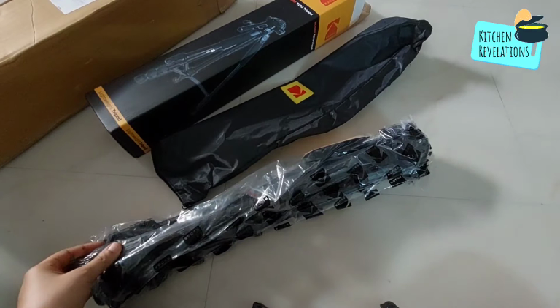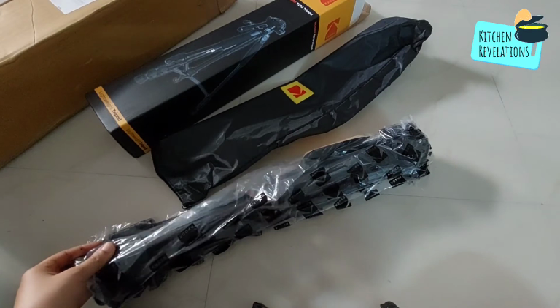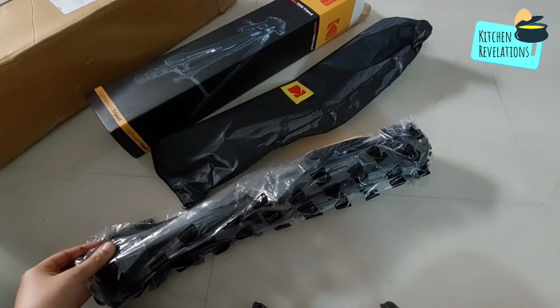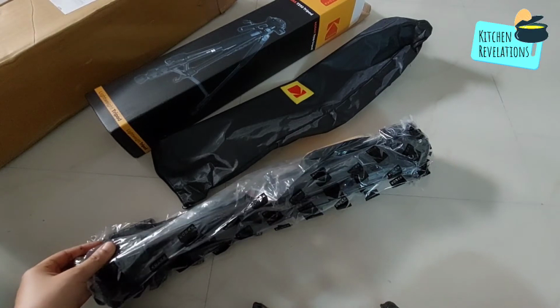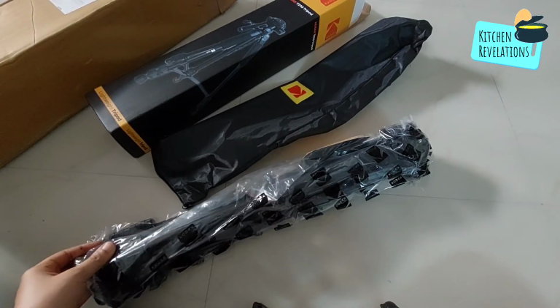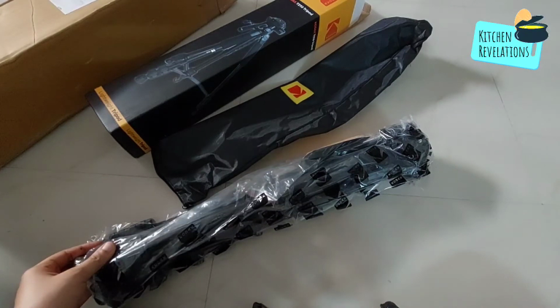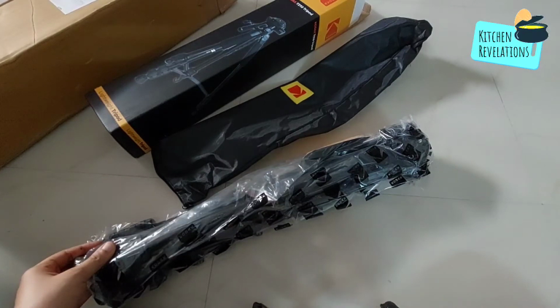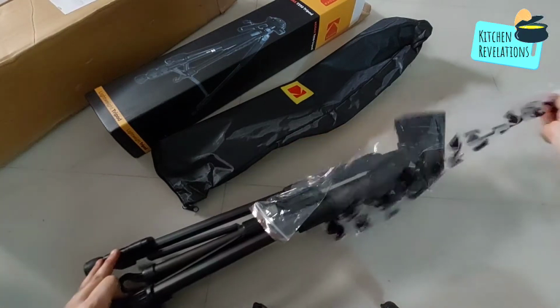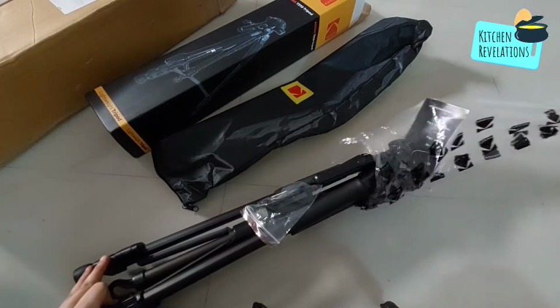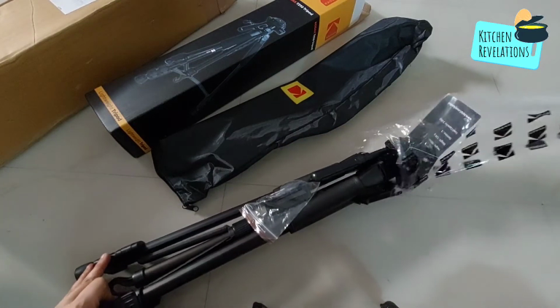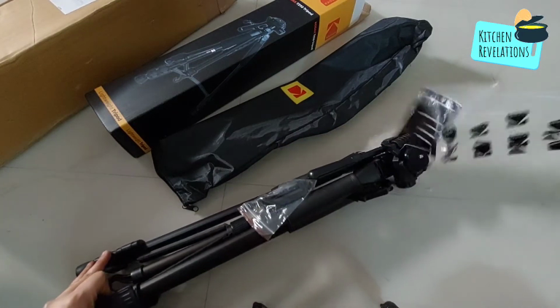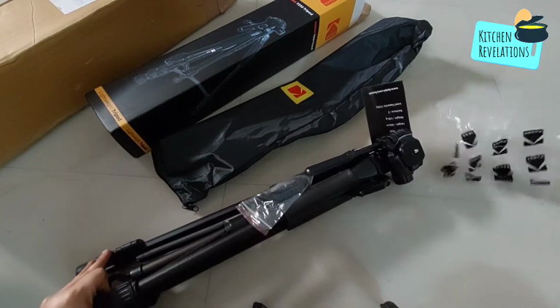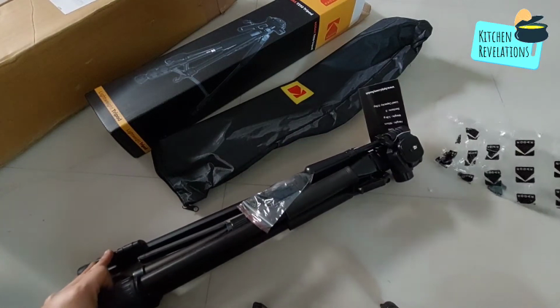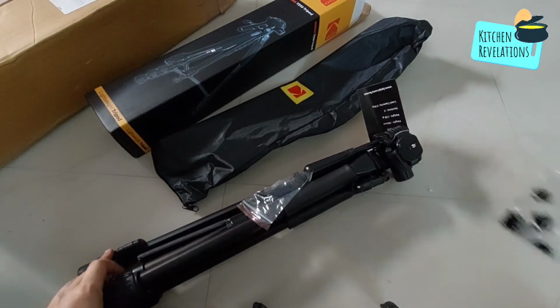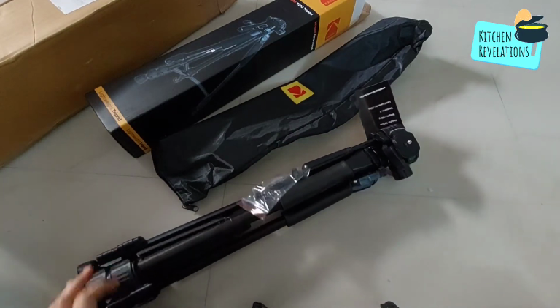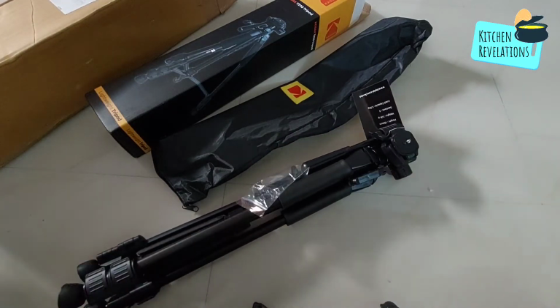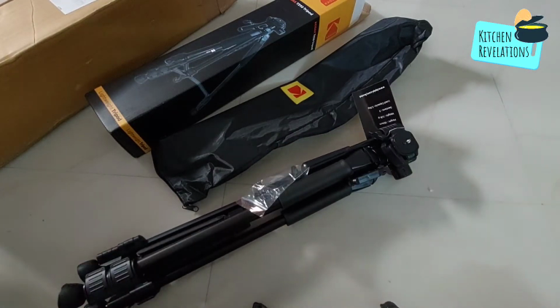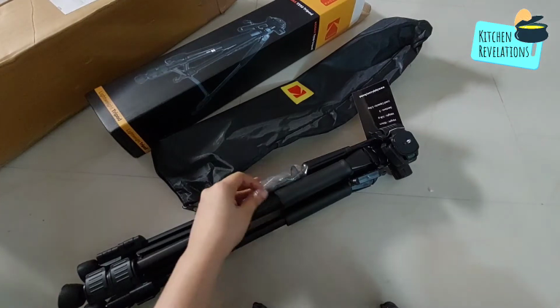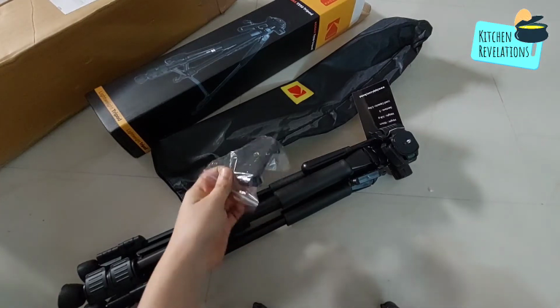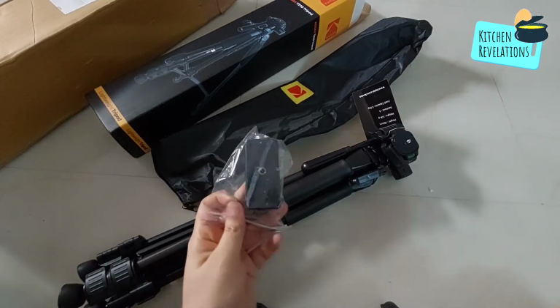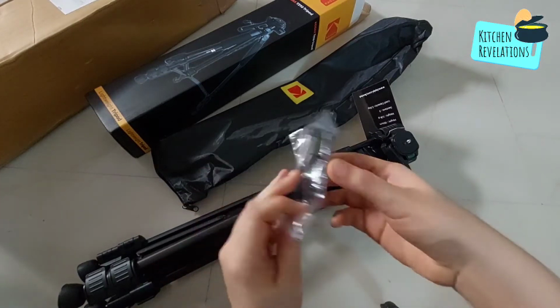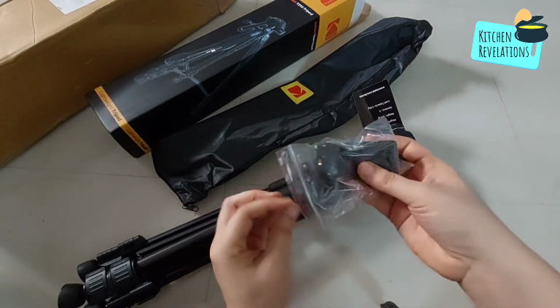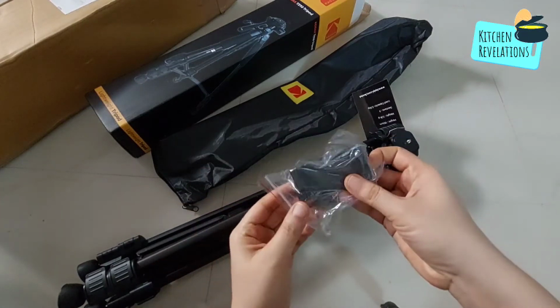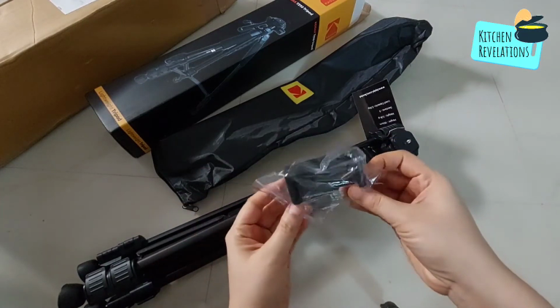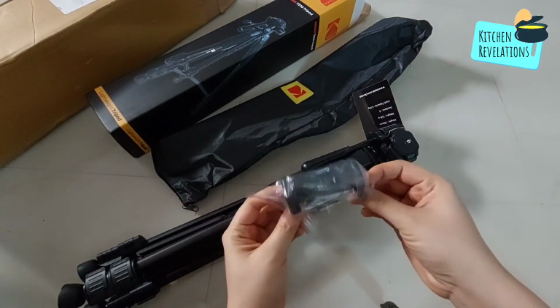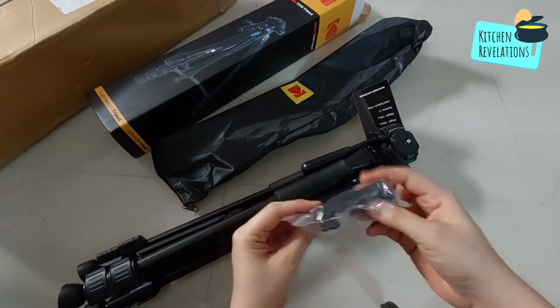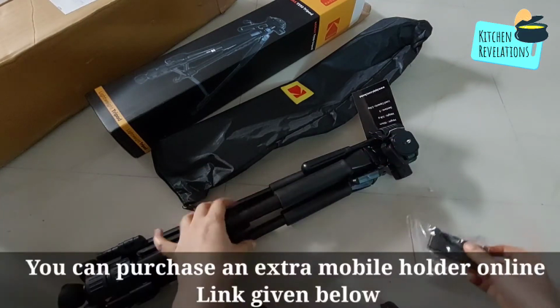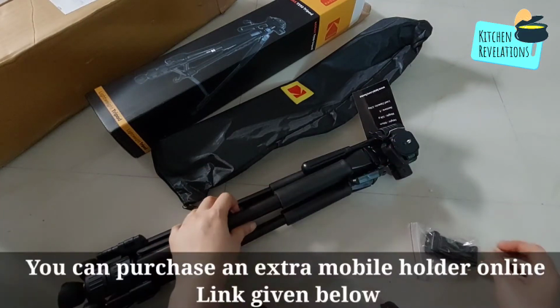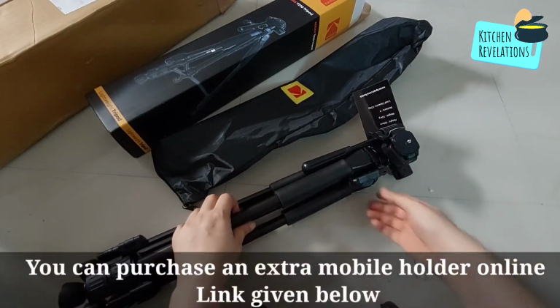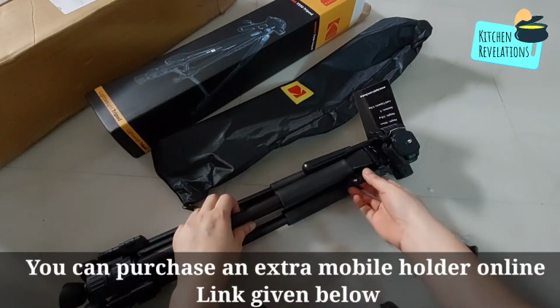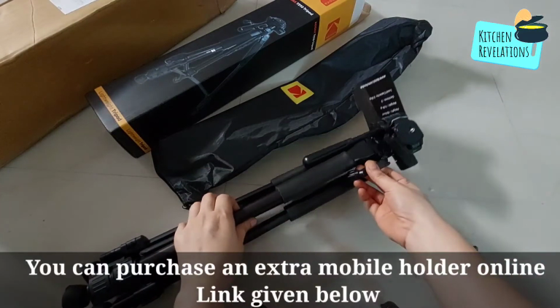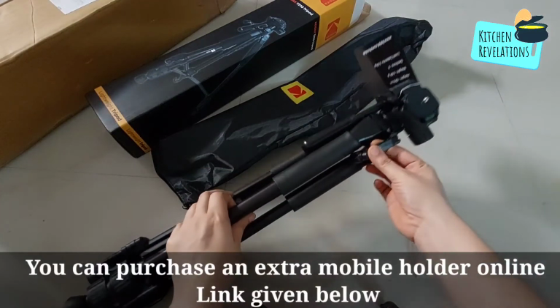You can see that I have finished unboxing the product. They have given a carry bag along with it for ease in carrying and handling it. Next, with the tripod you can see the mobile holder which has been packed separately.